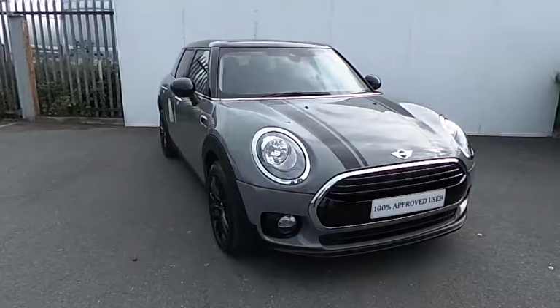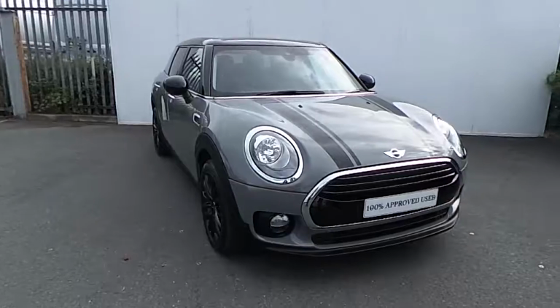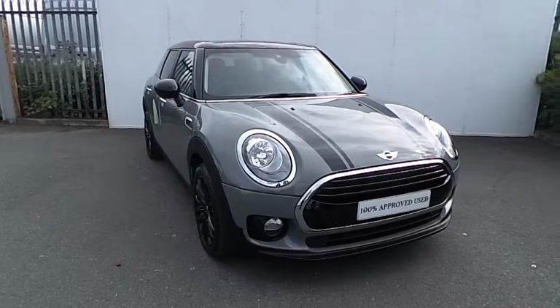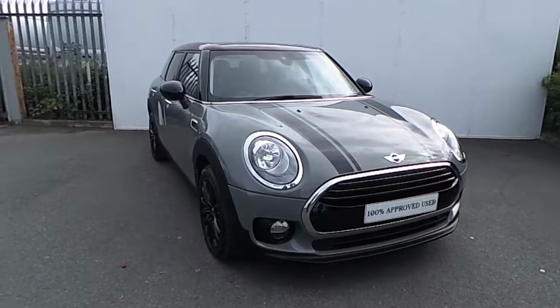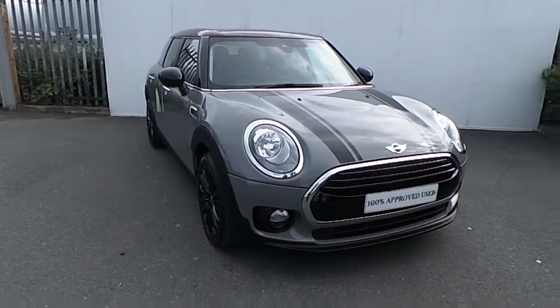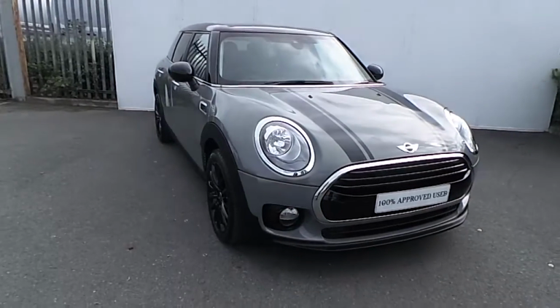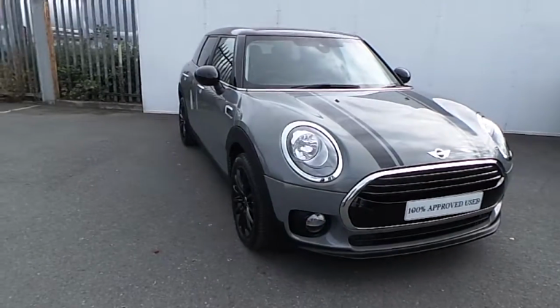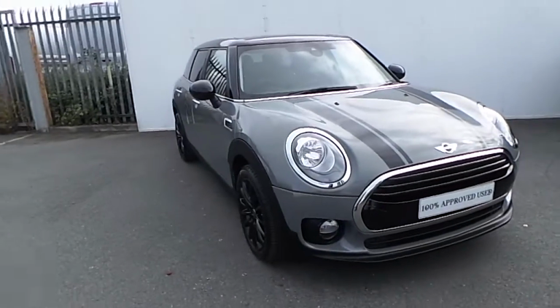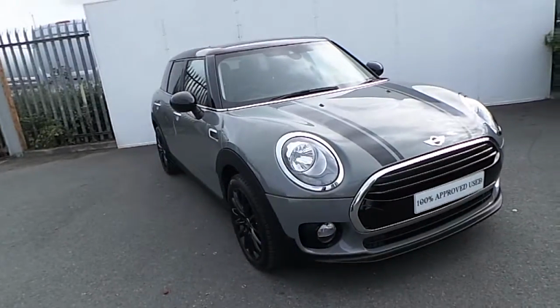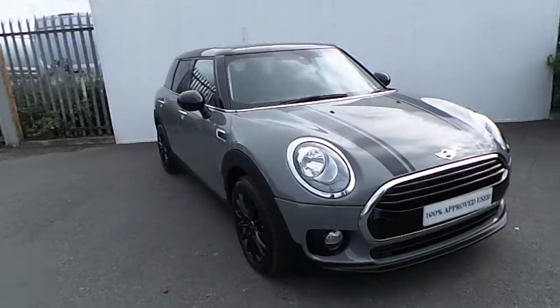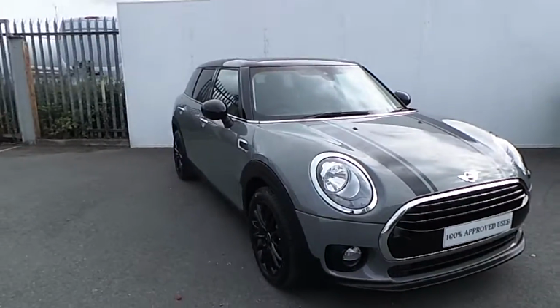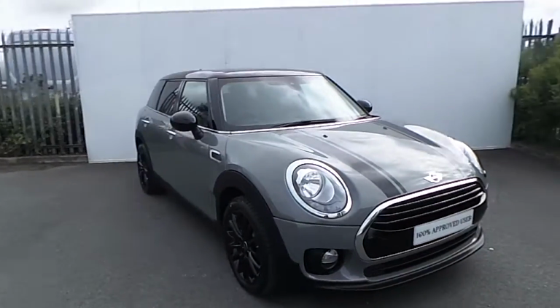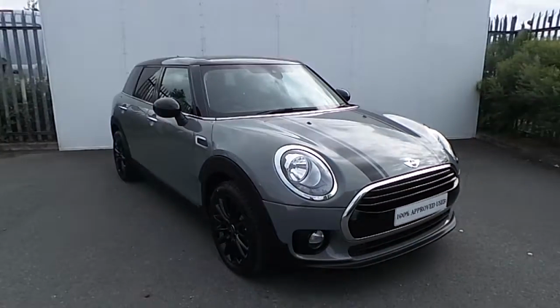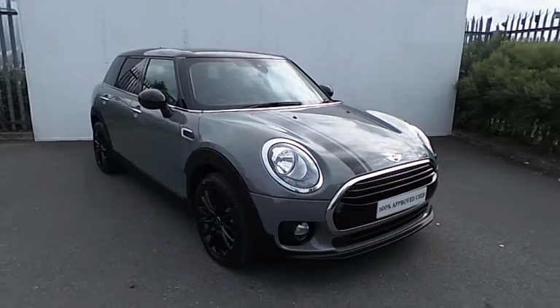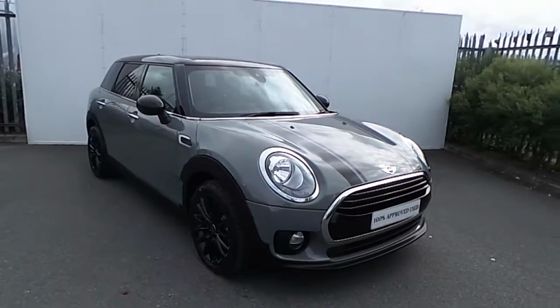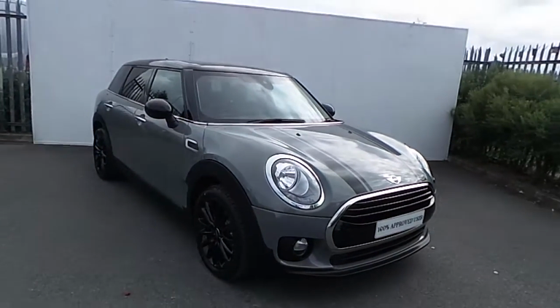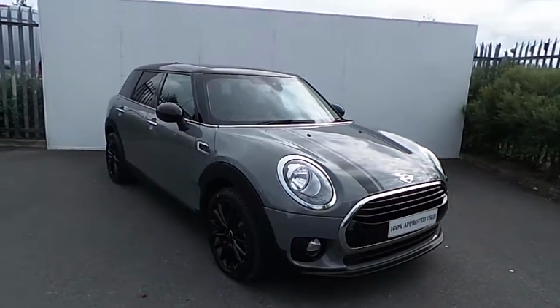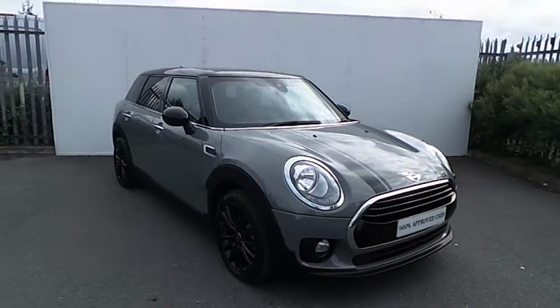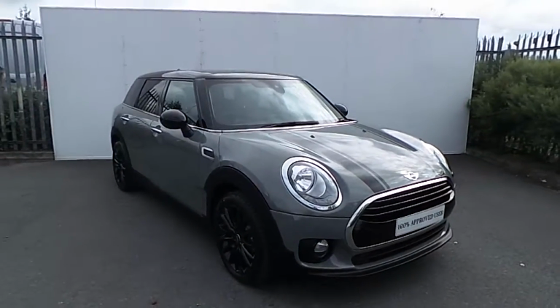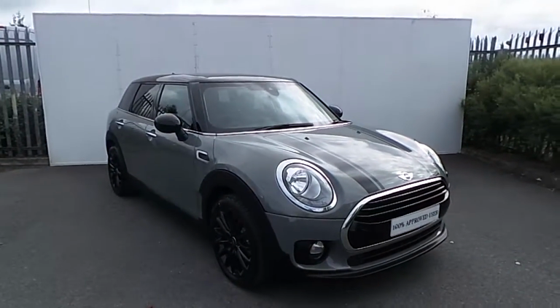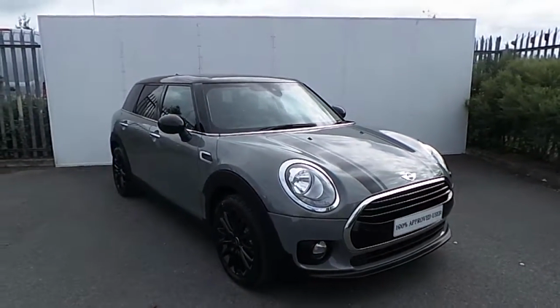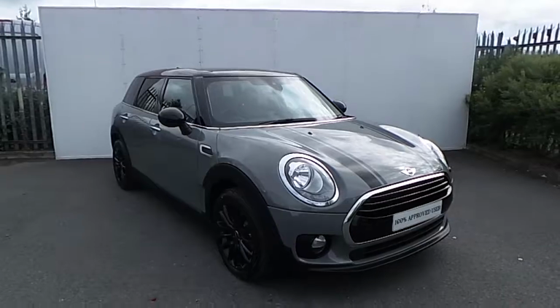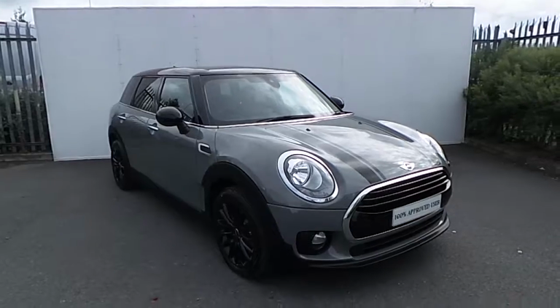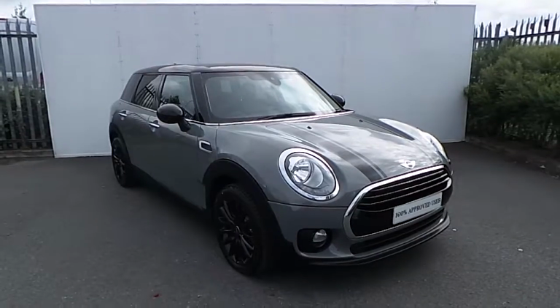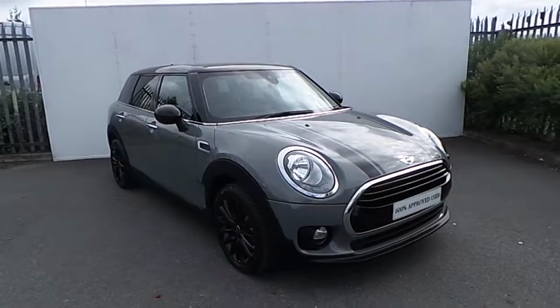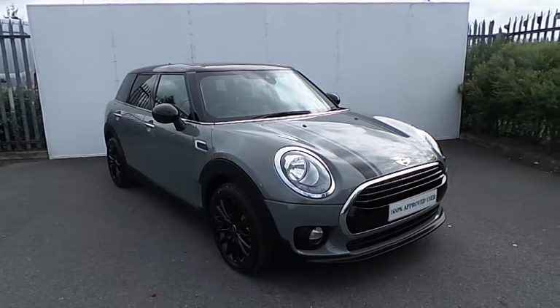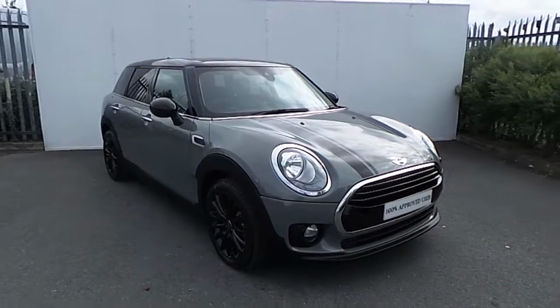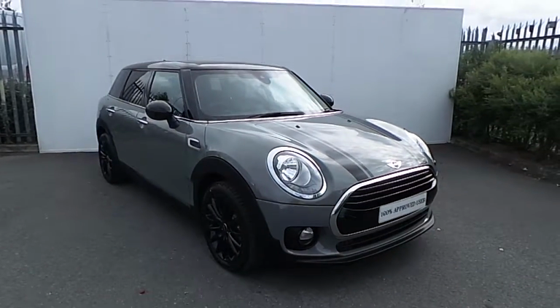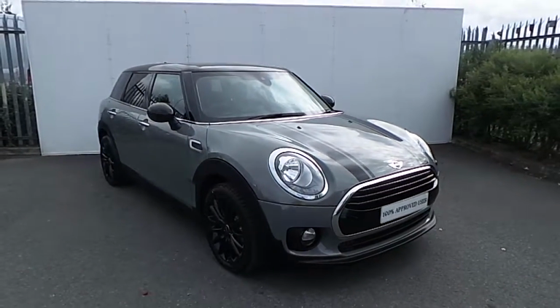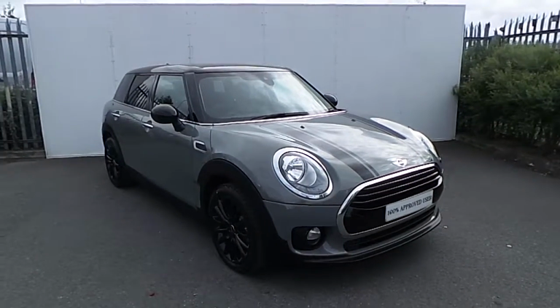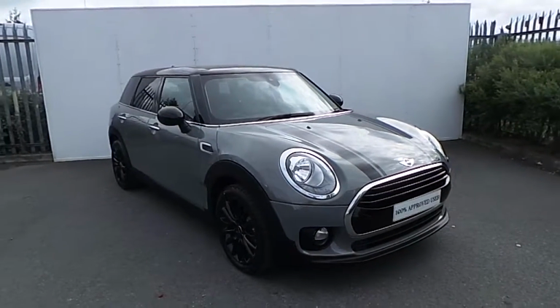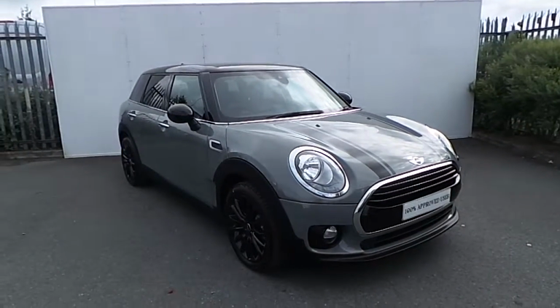Emma here in Joe Duffy Mini. Today I'm going to give you a quick run through this Mini Cooper Clubman presented in a Moonwalker metallic paint.